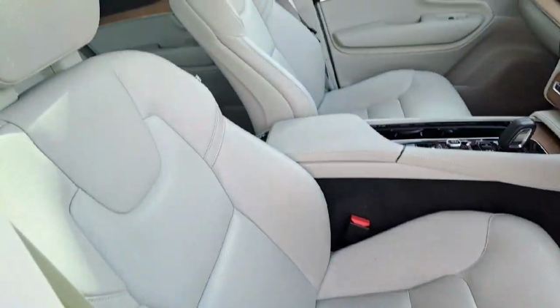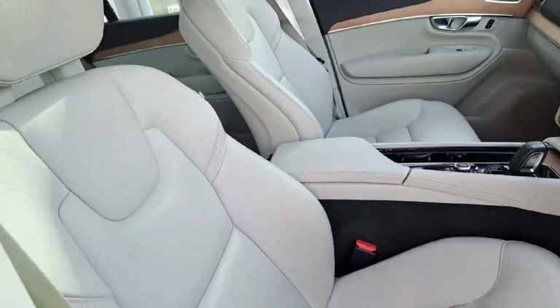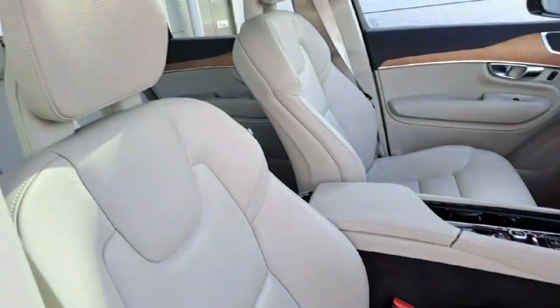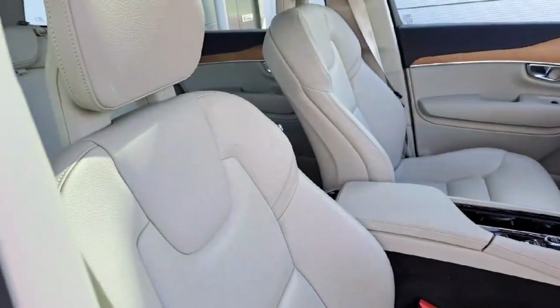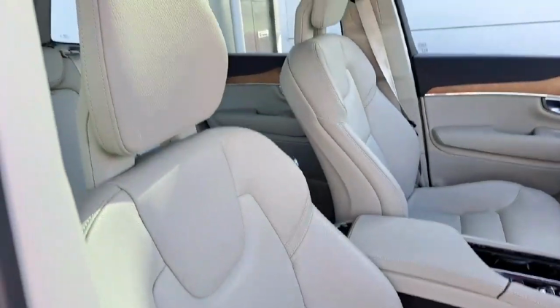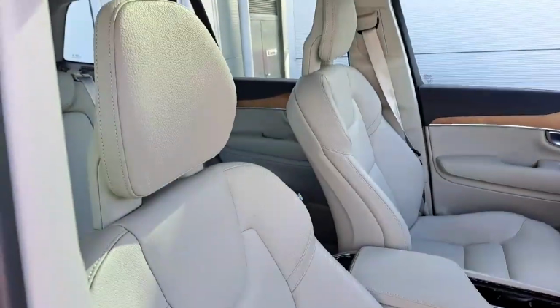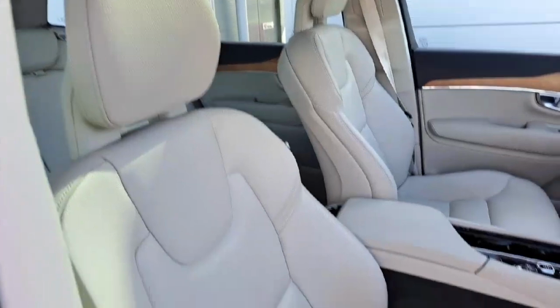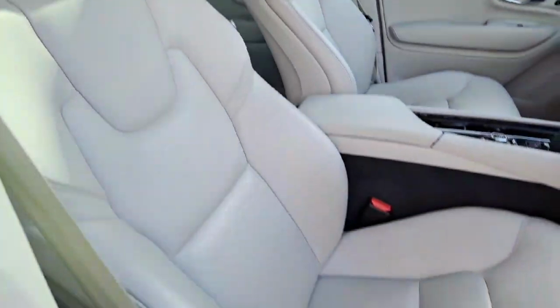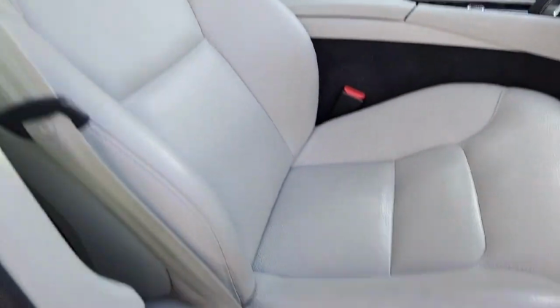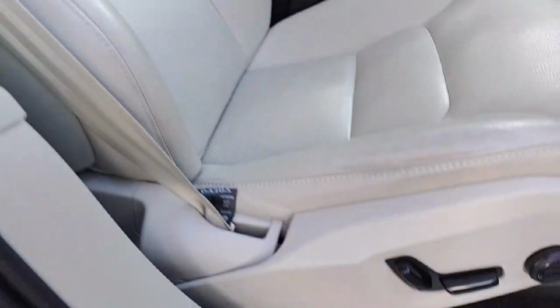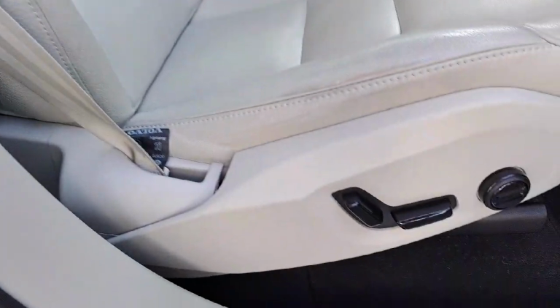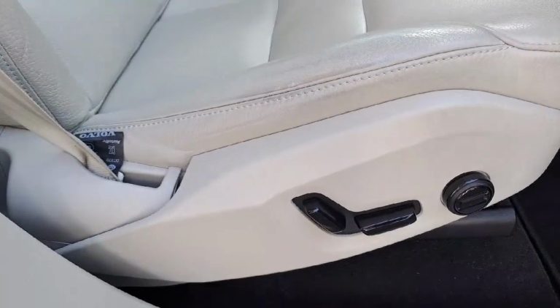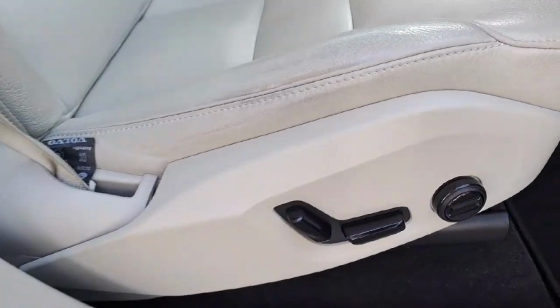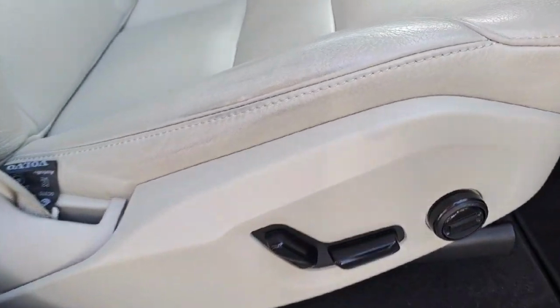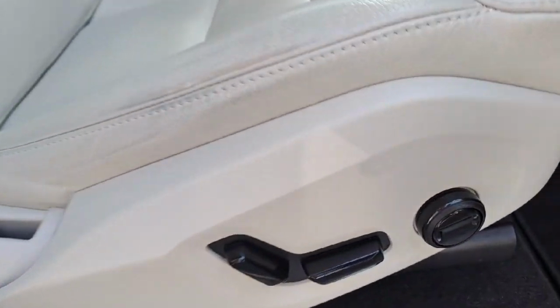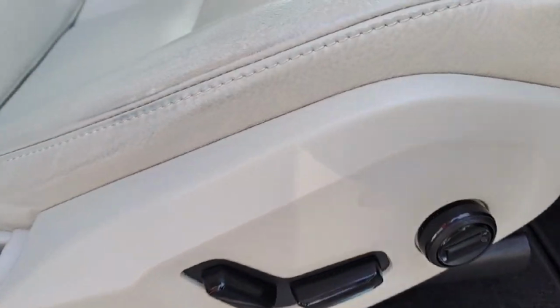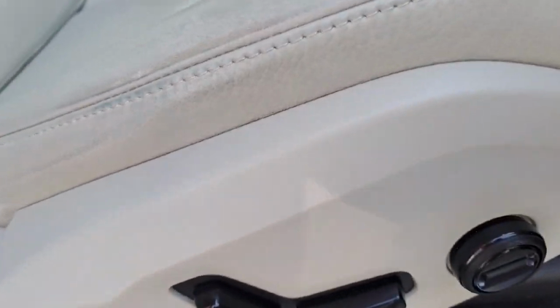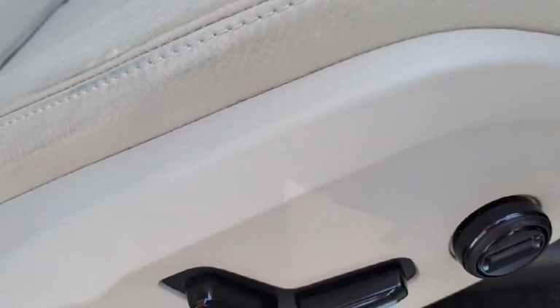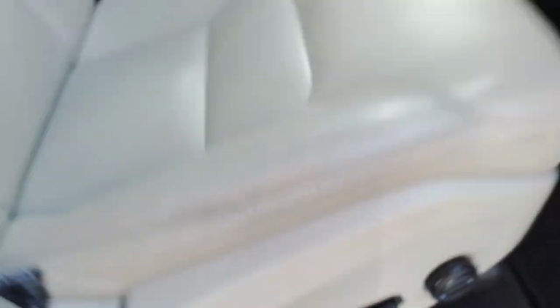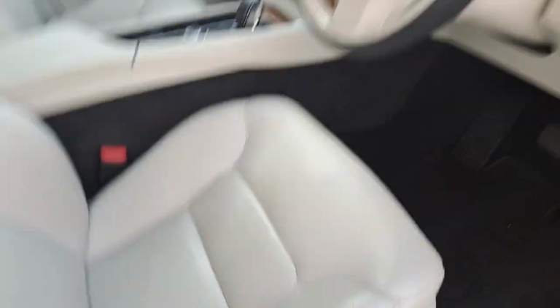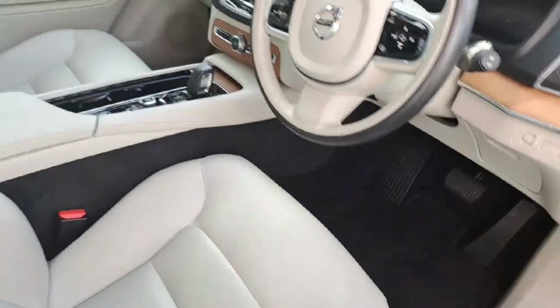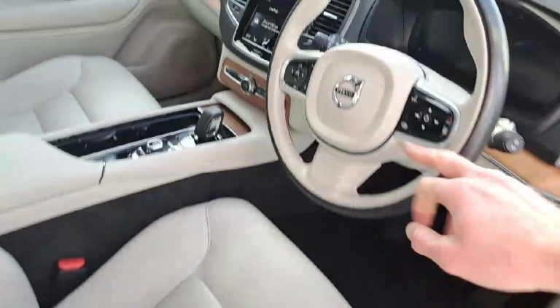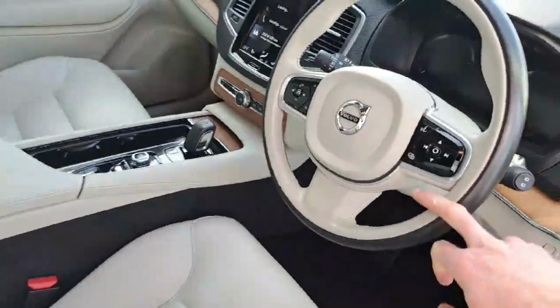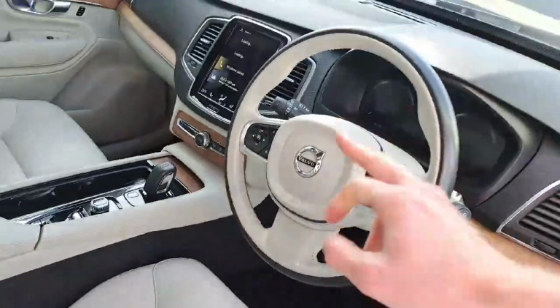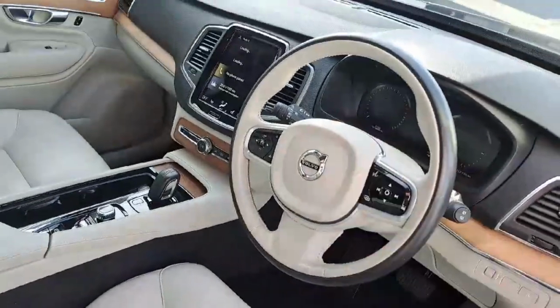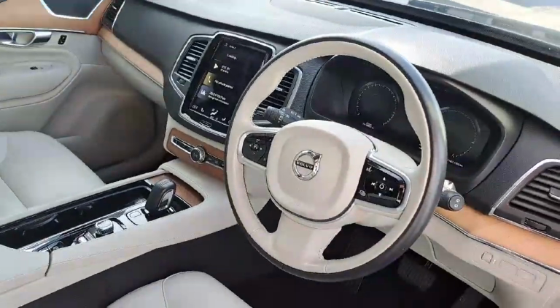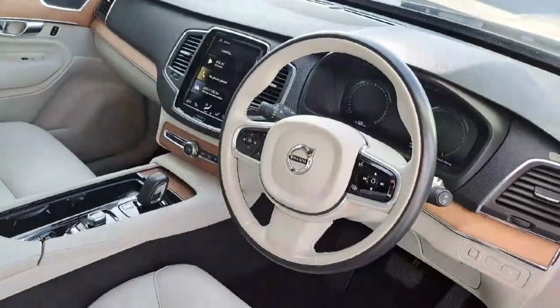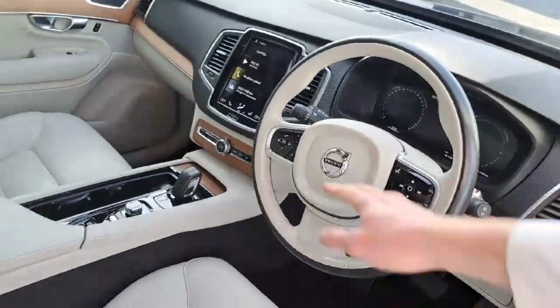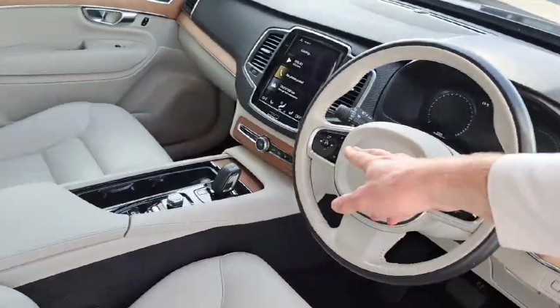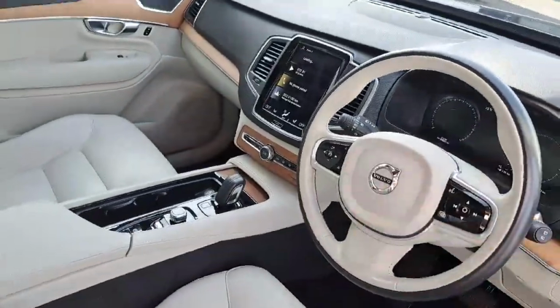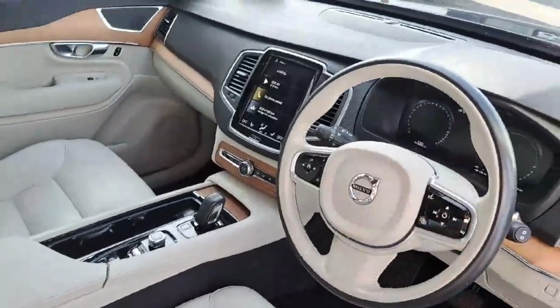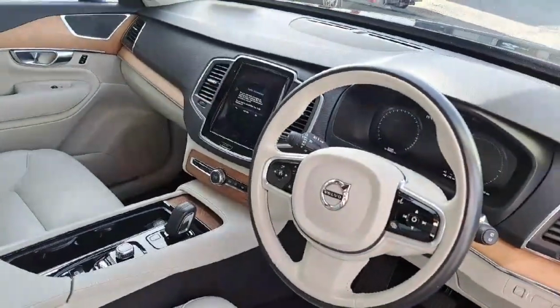Once you enter the vehicle, it has a blonde leather interior with fully electronic adjustable seats with lower back lumbar support. It also has a multi-coloured, multi-function steering wheel with built-in adaptive braking and cruise control.